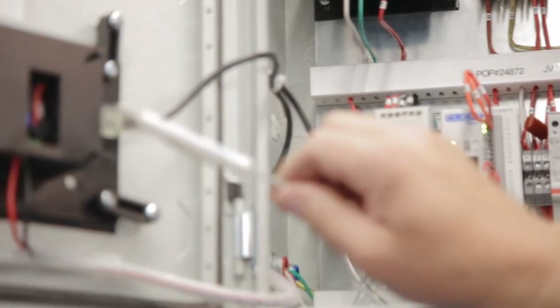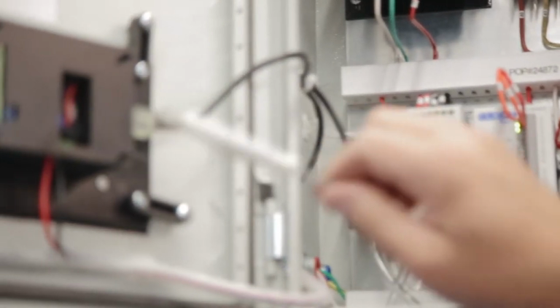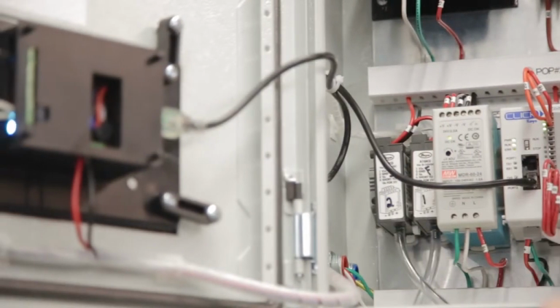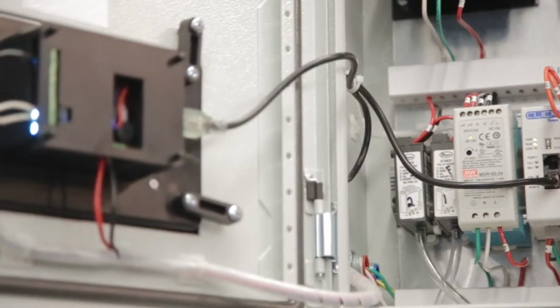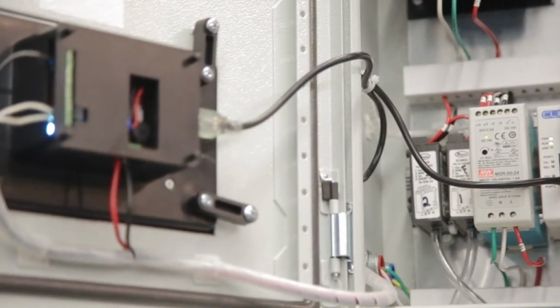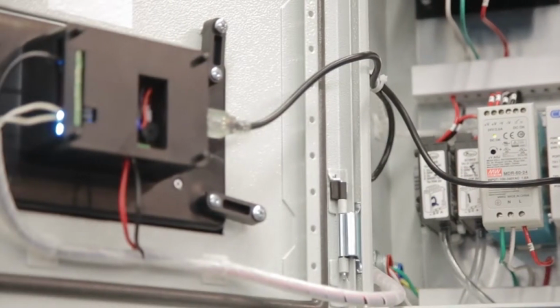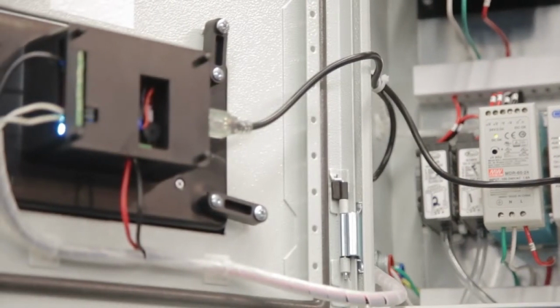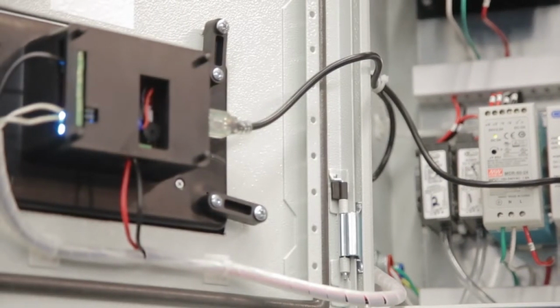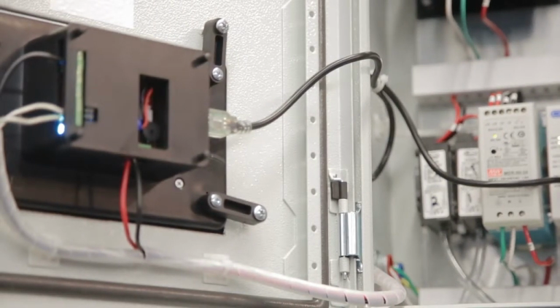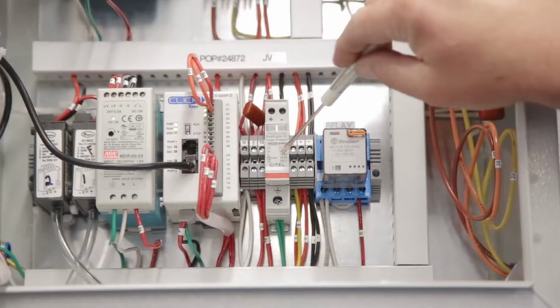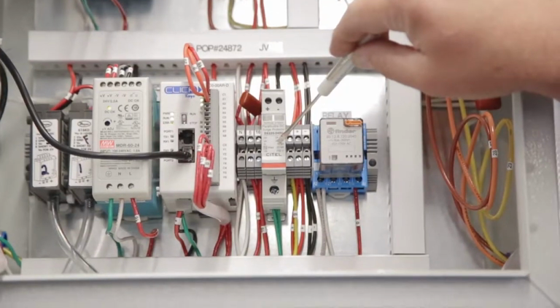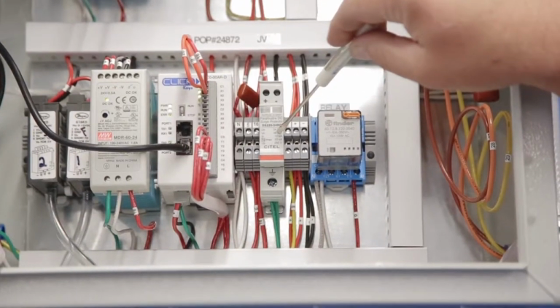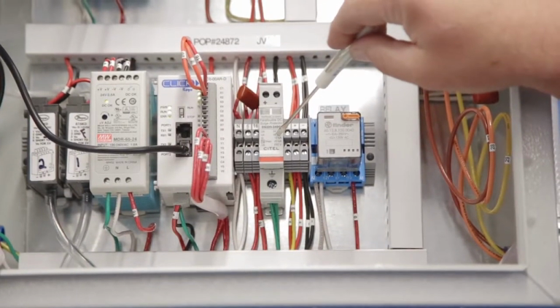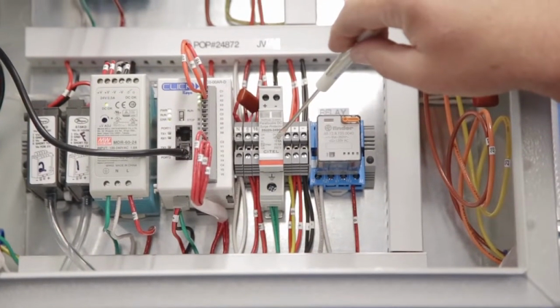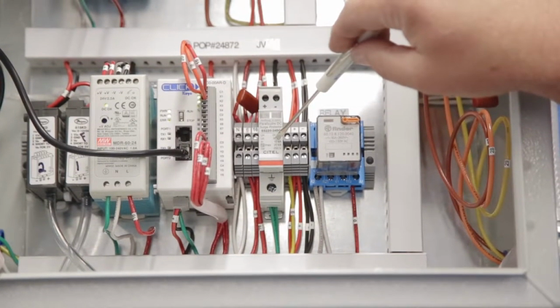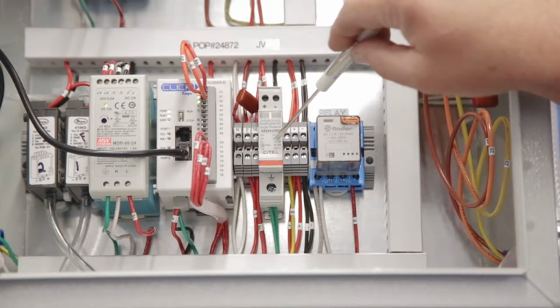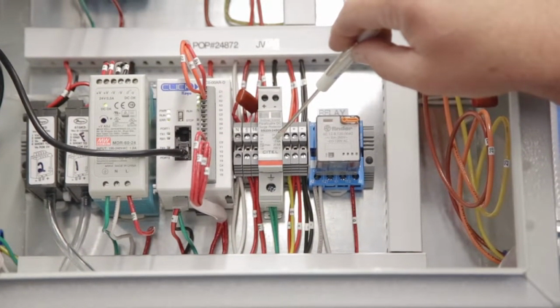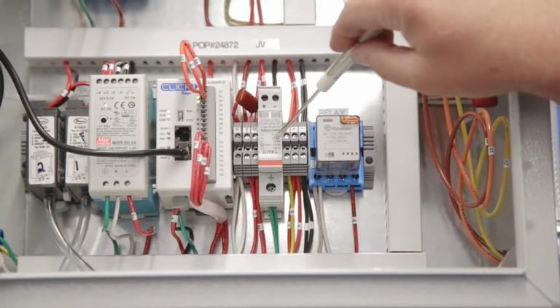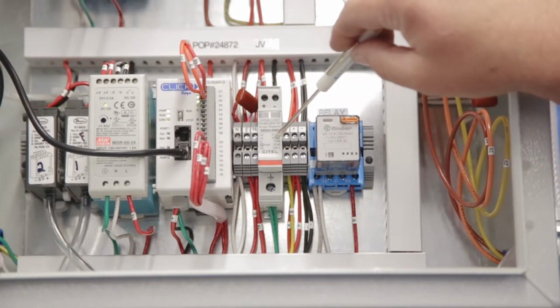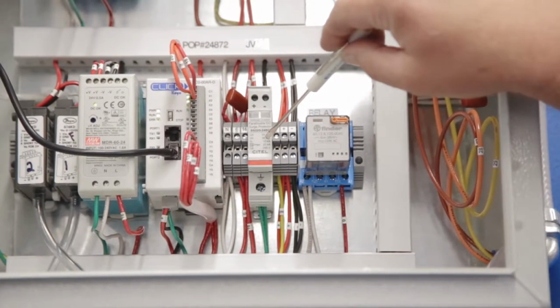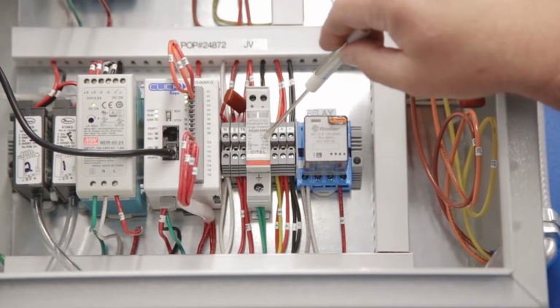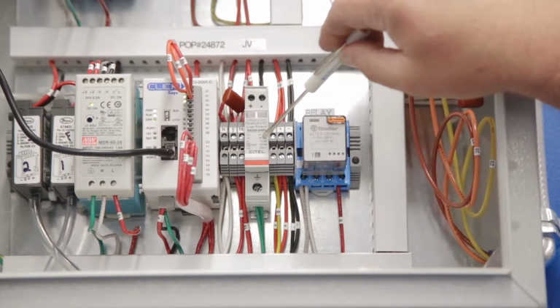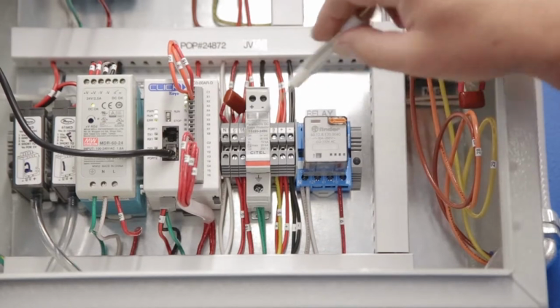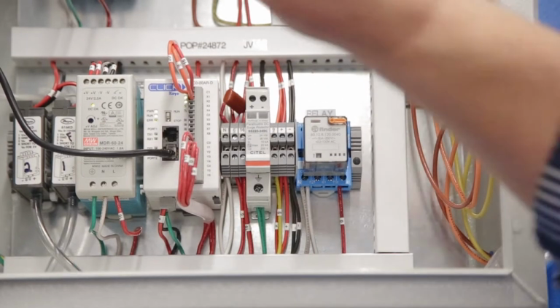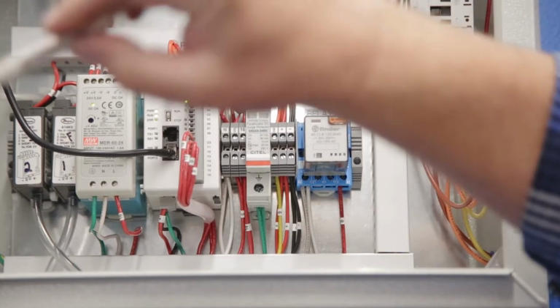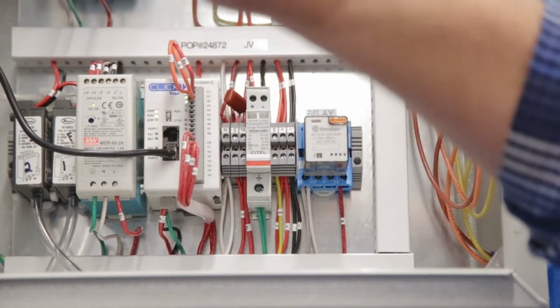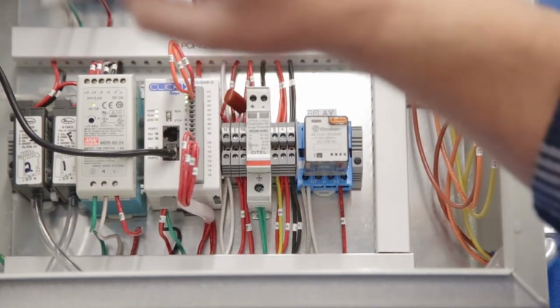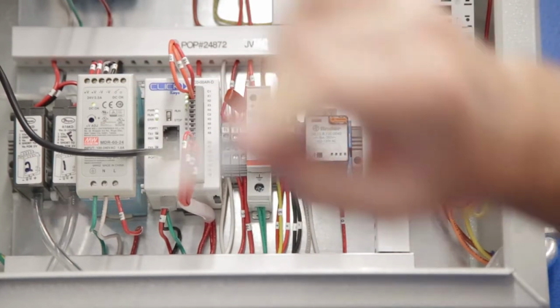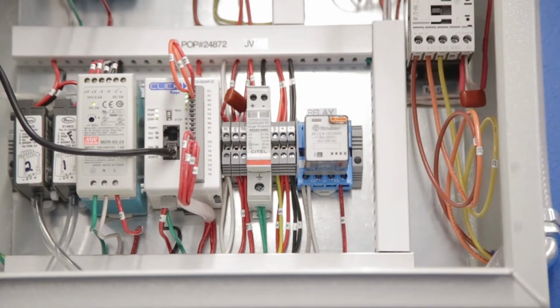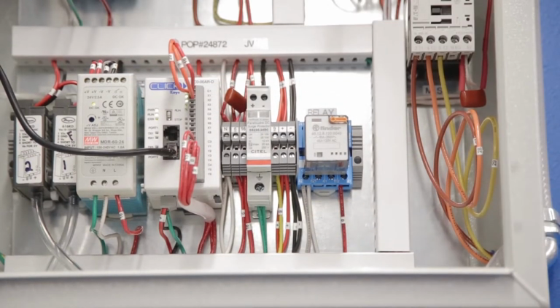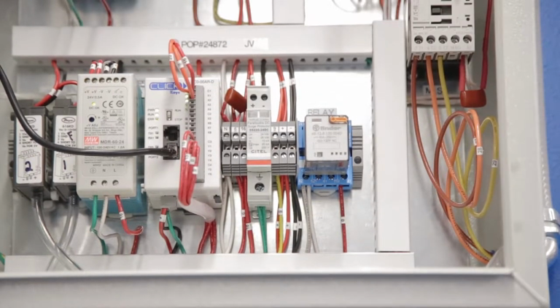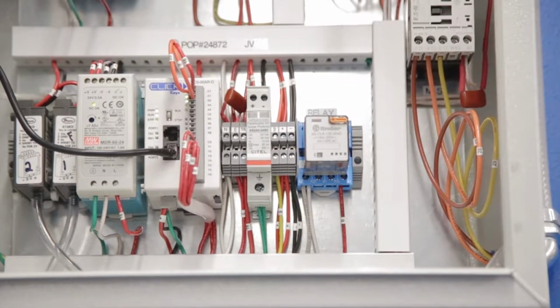This is the back side of our smart HMI. This other component is a surge protector. It actually protects against lightning strikes and such to protect our investment over here in our control scheme.